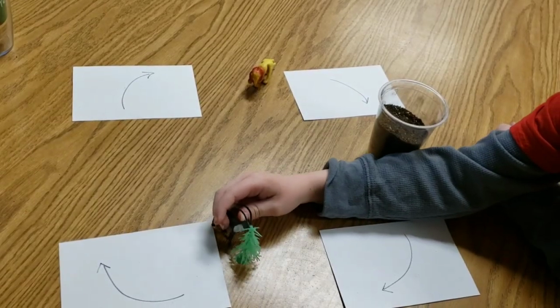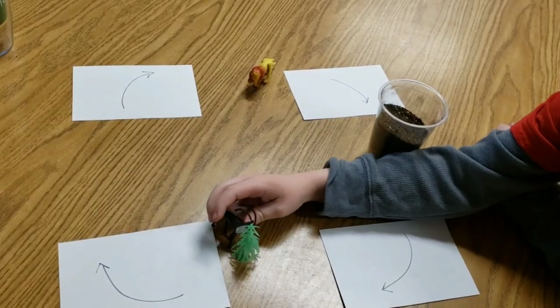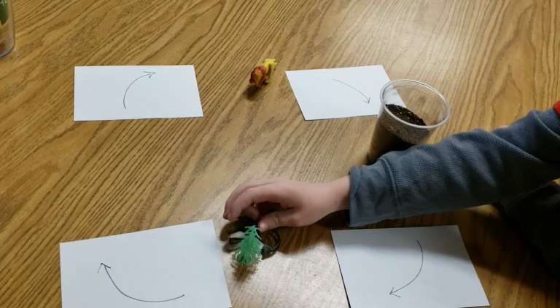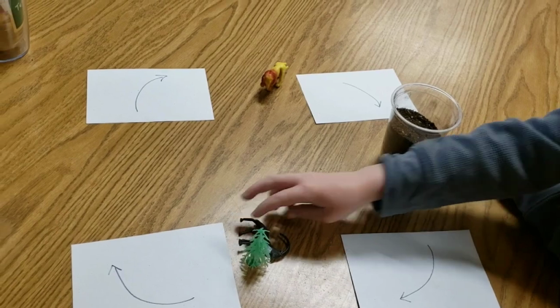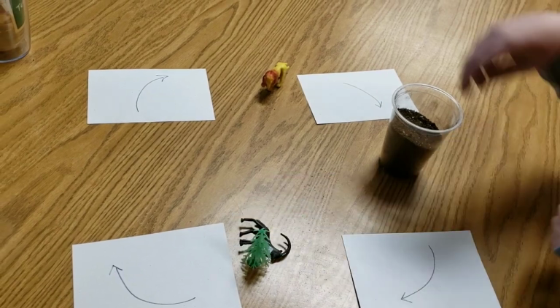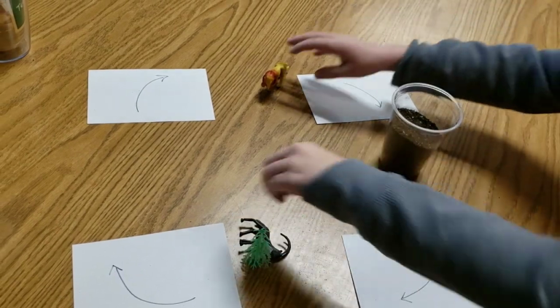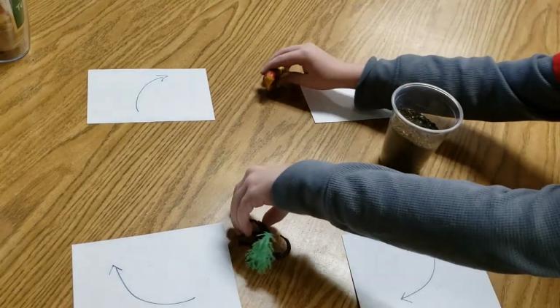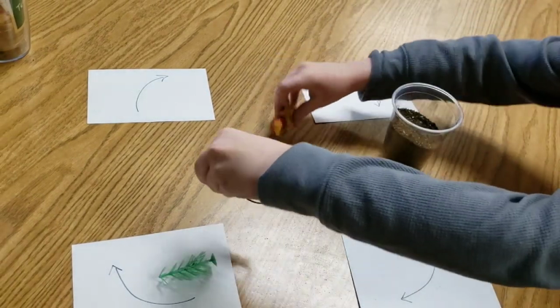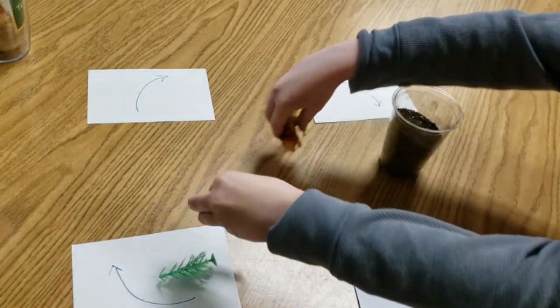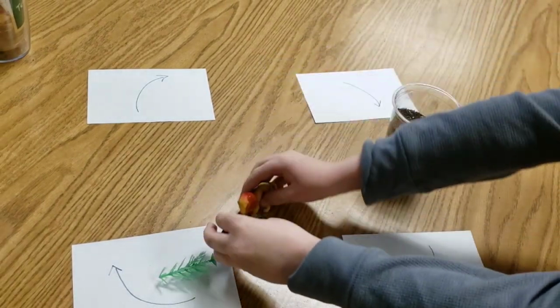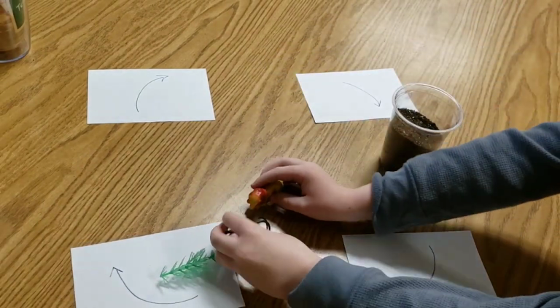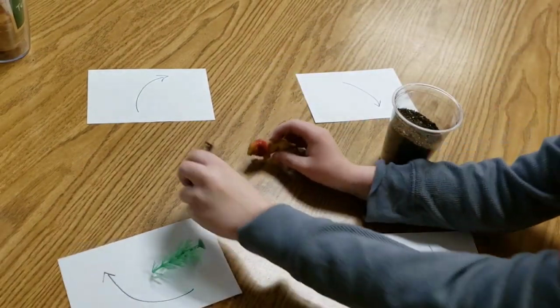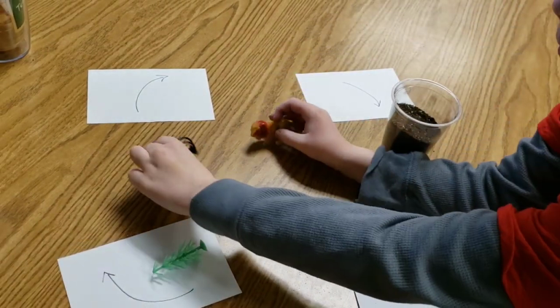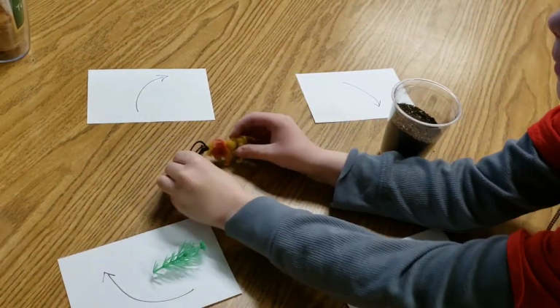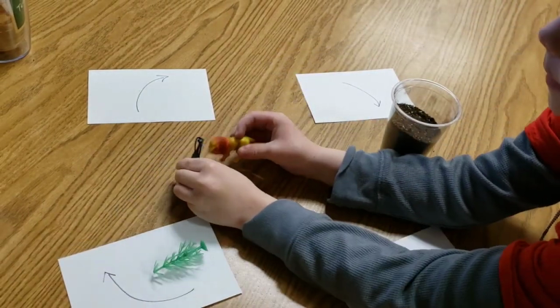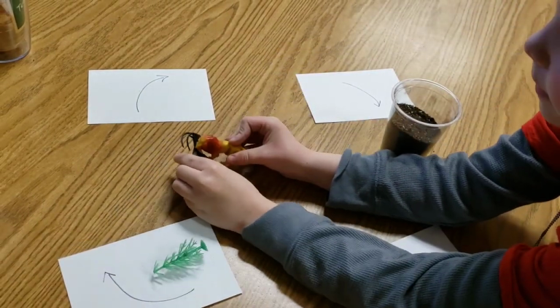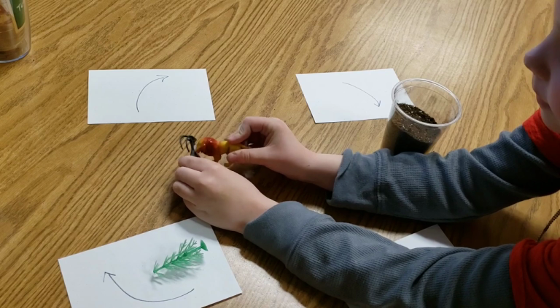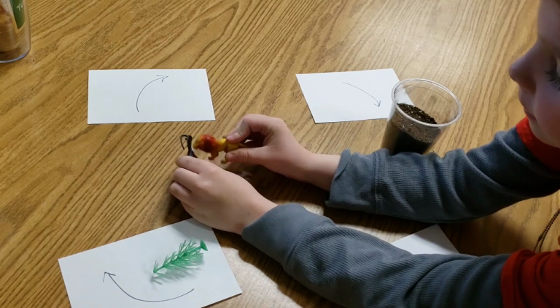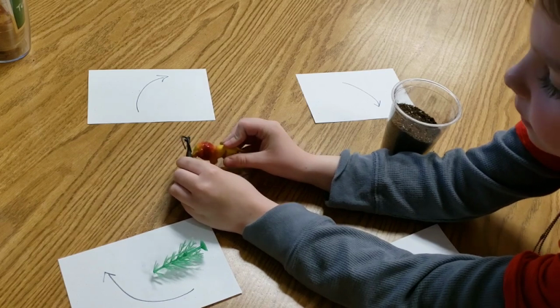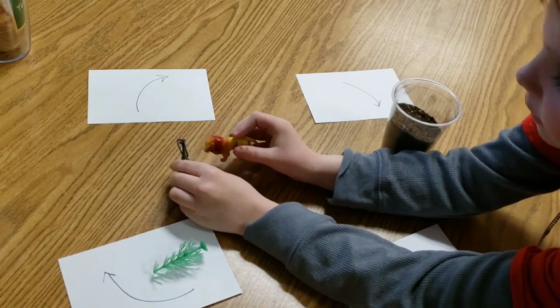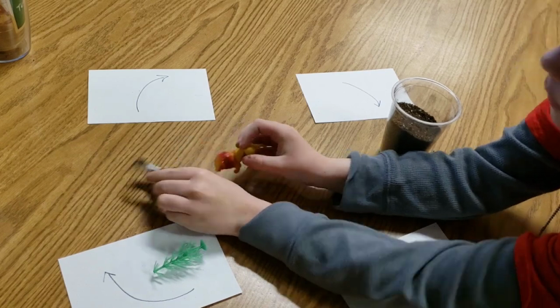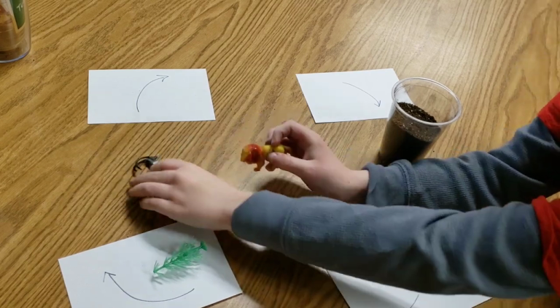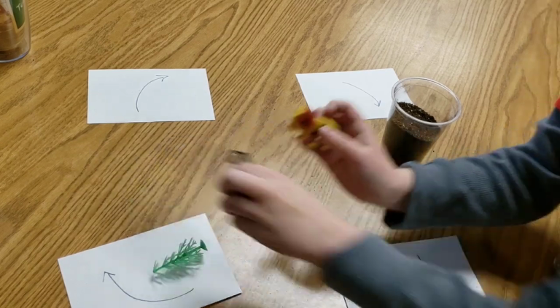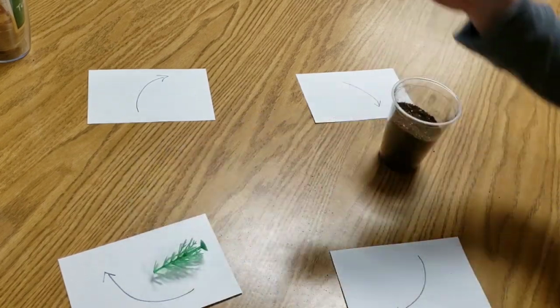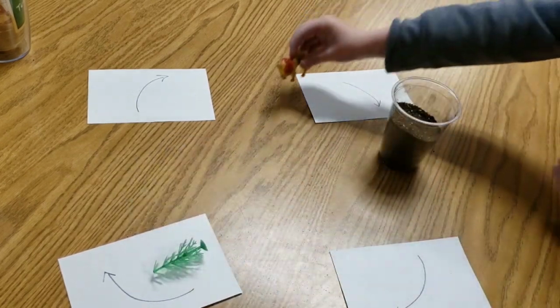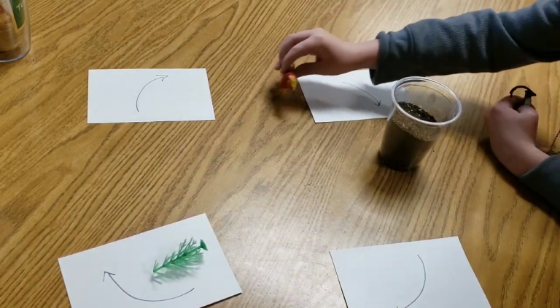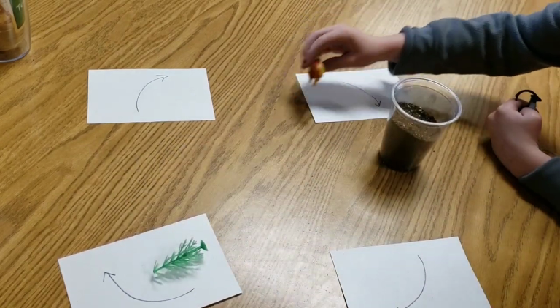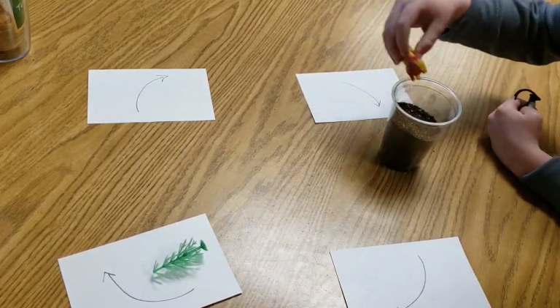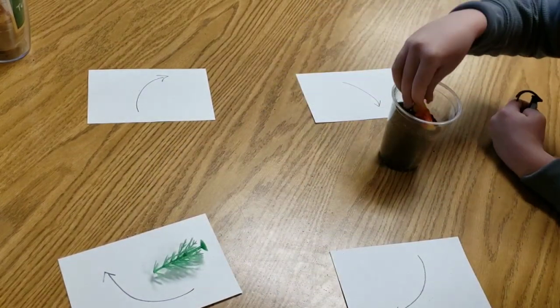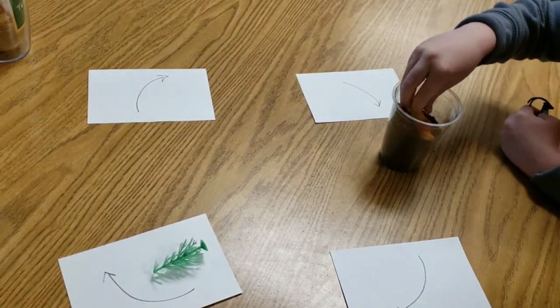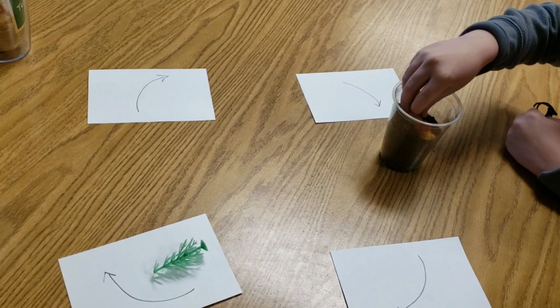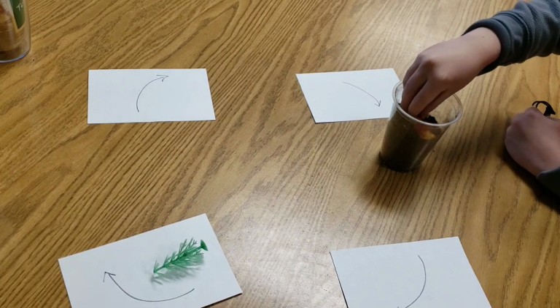We also learned about how the food chain works in habitats. We learned that if animals eat meat, they are carnivores. If they eat meat and plants, they are omnivores. And if they eat plants, they are herbivores.